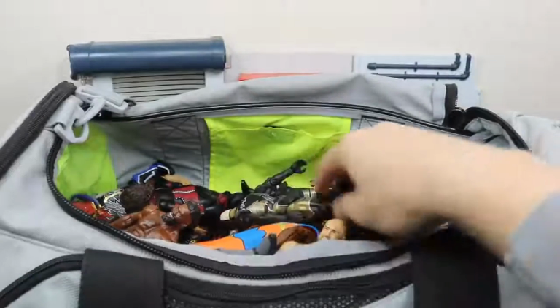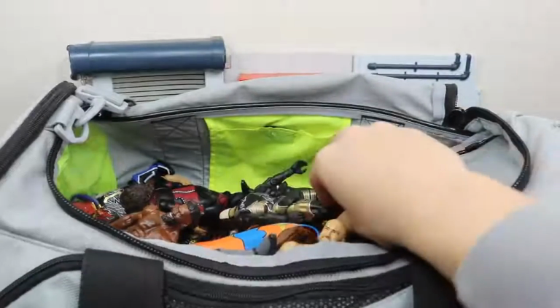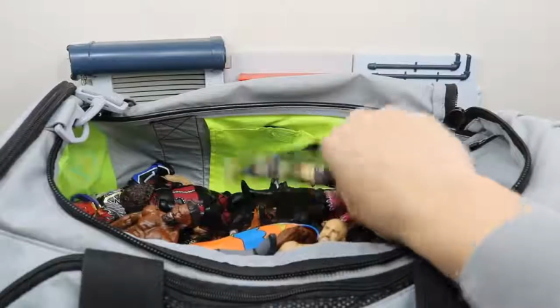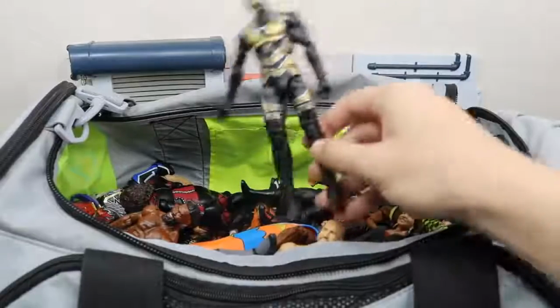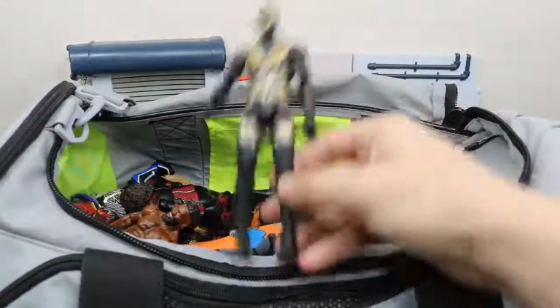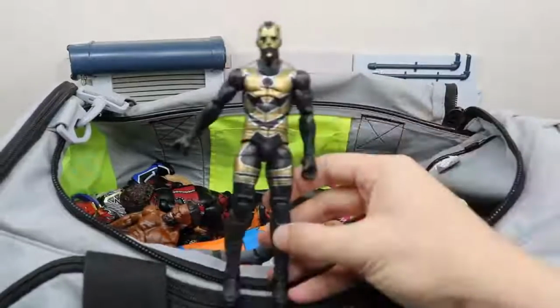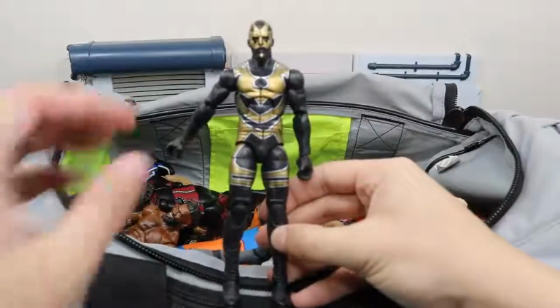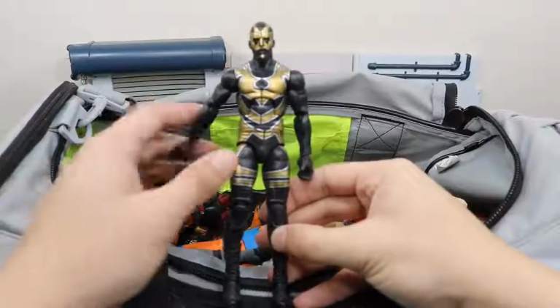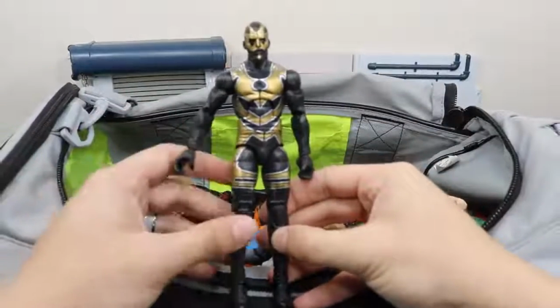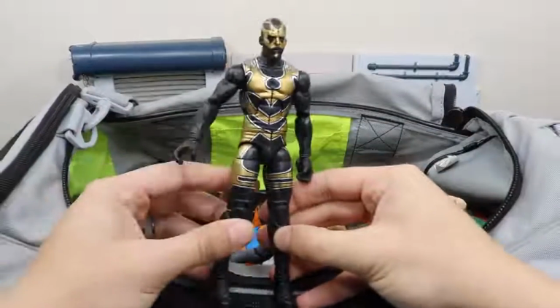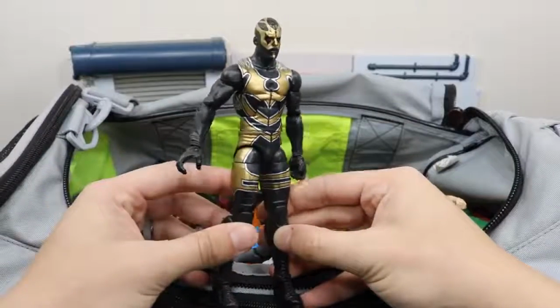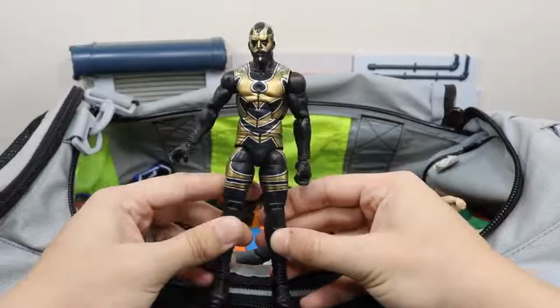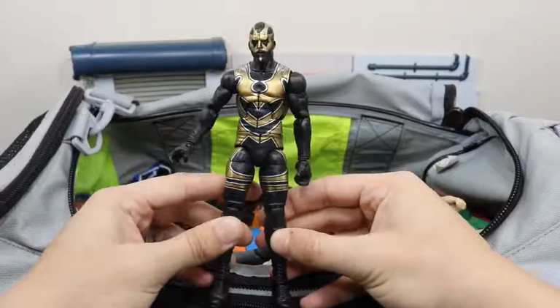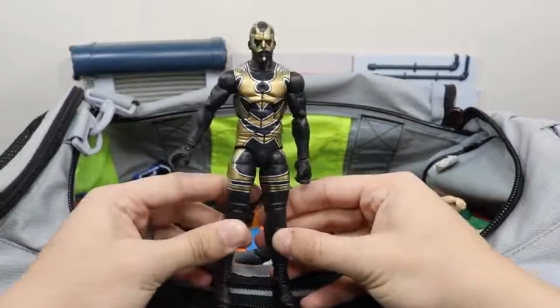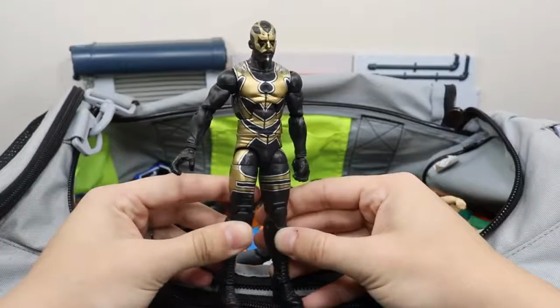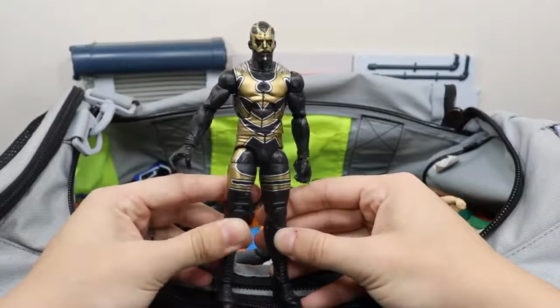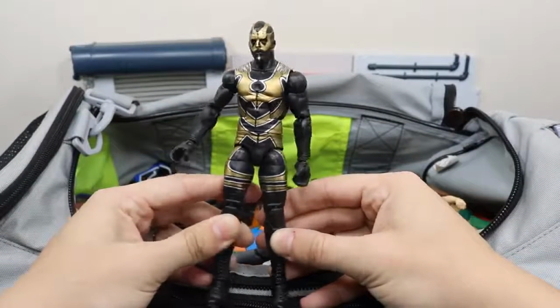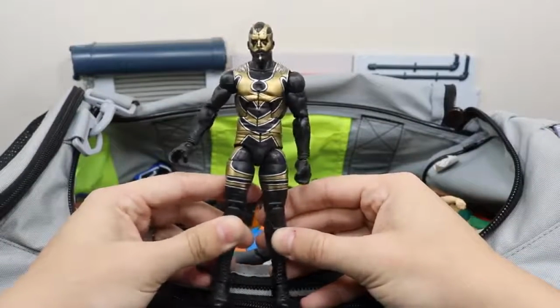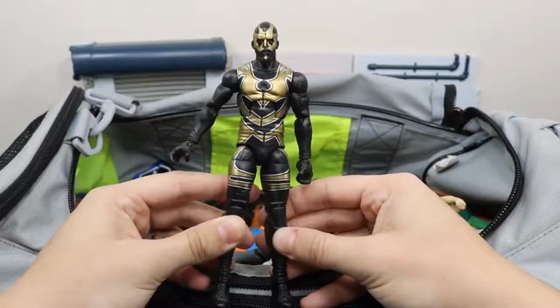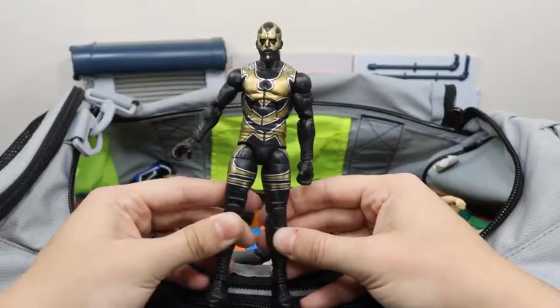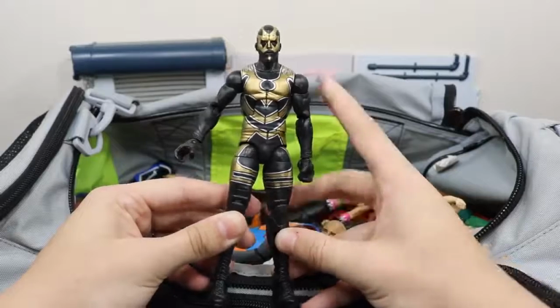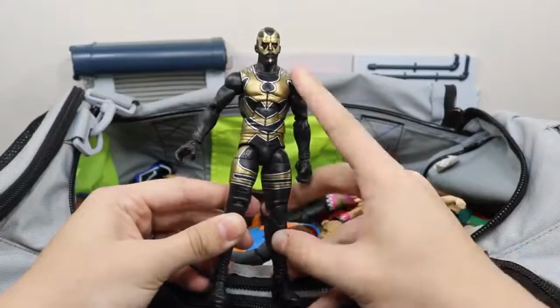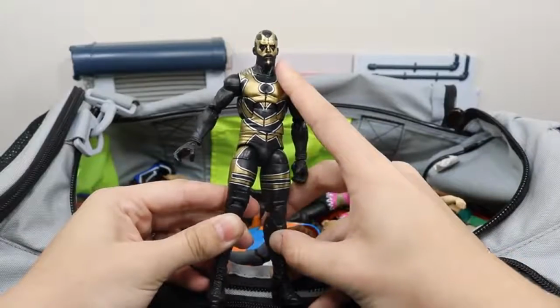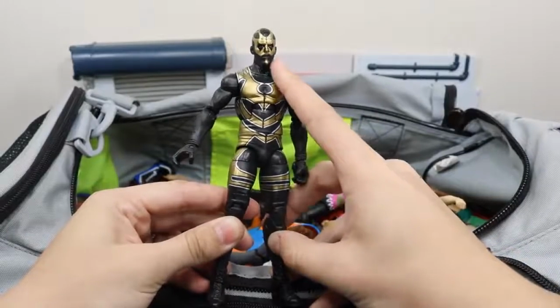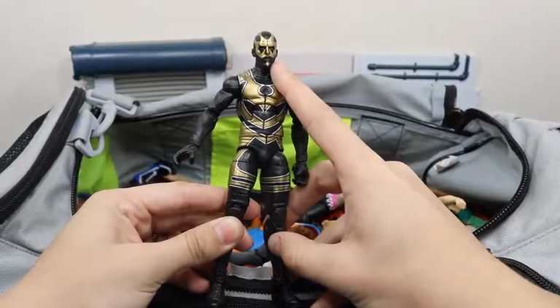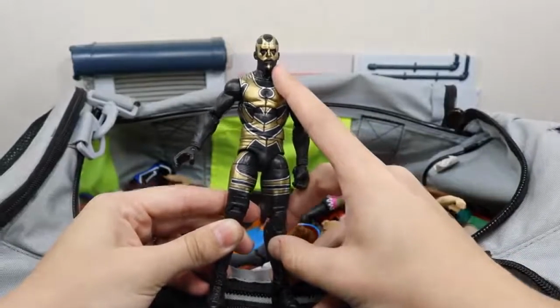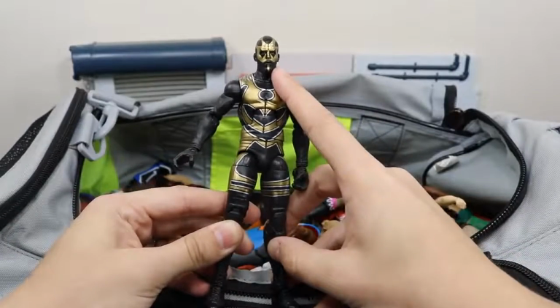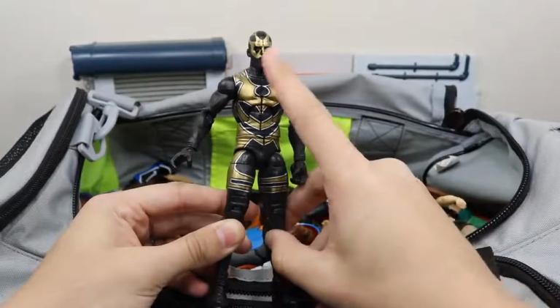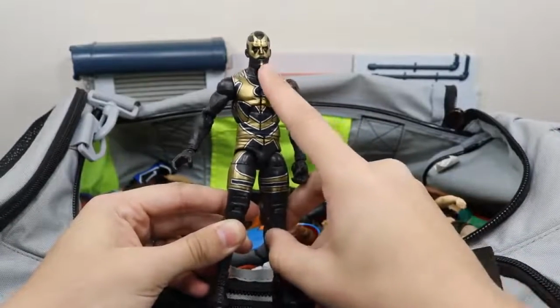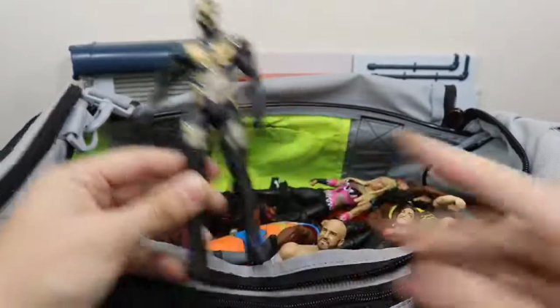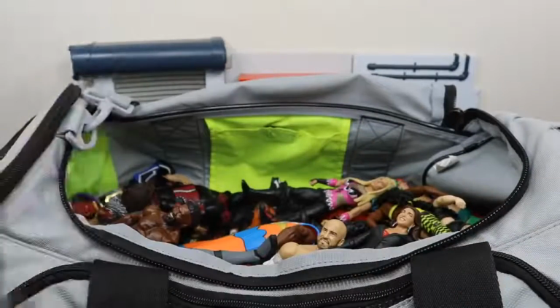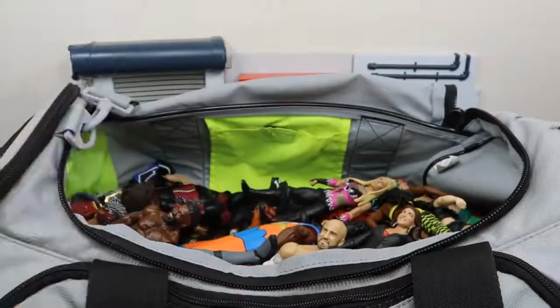Next up we have this elite Goldust — I think it's elite. I cannot remember which elite series this is but it is a nice Goldust. I like the head scan a lot.